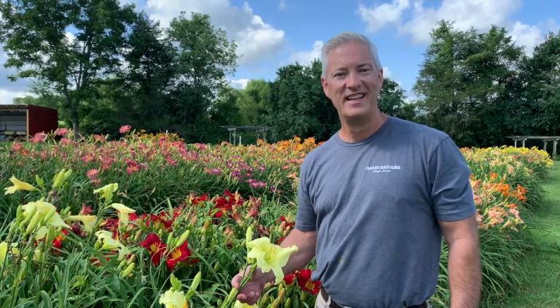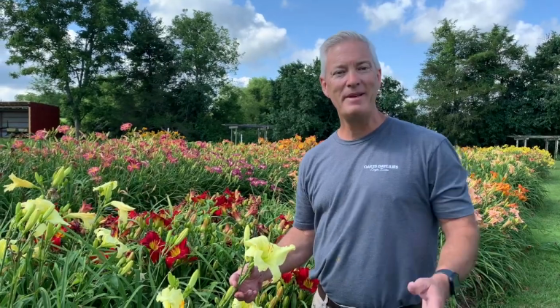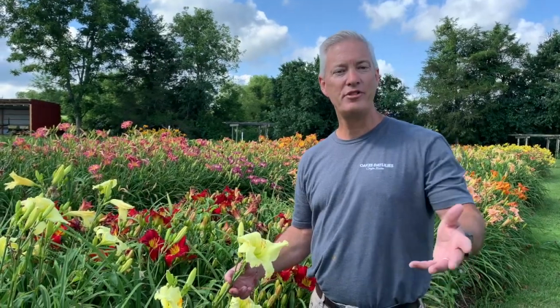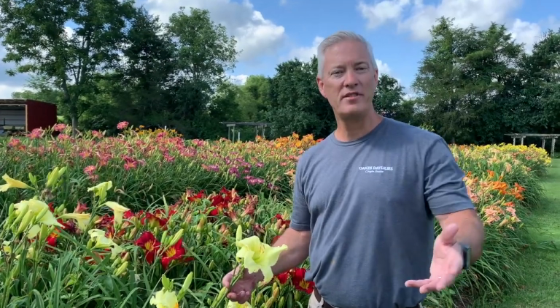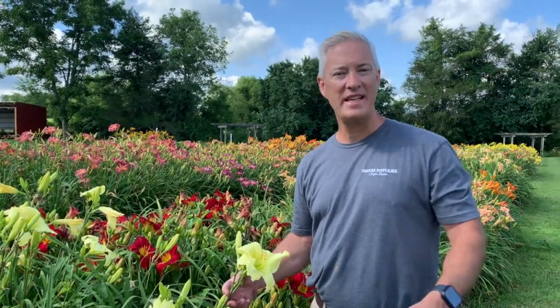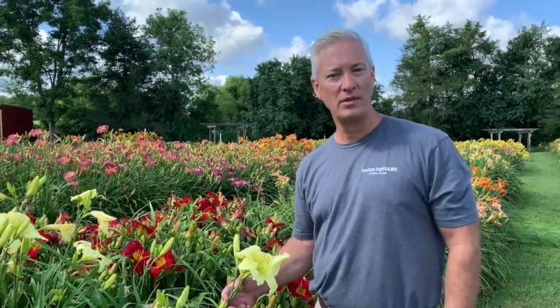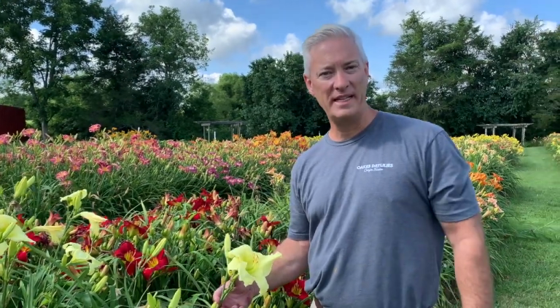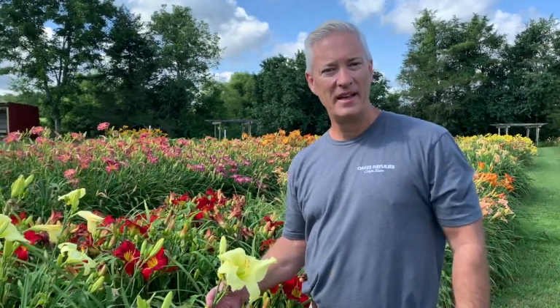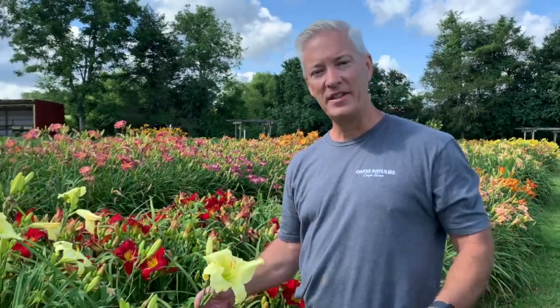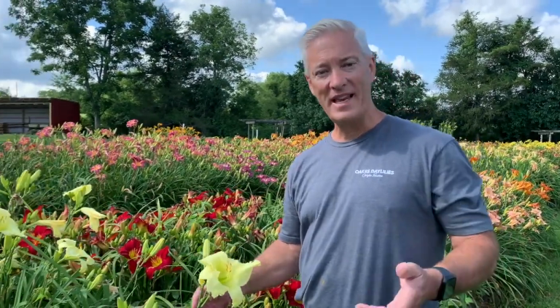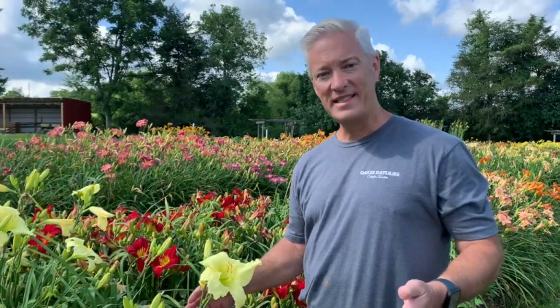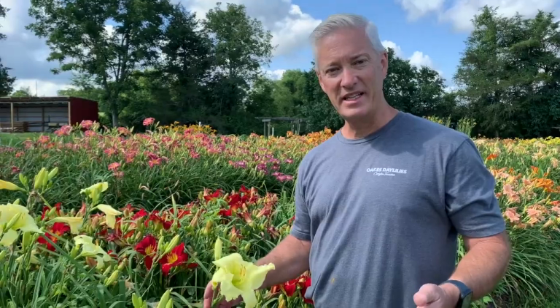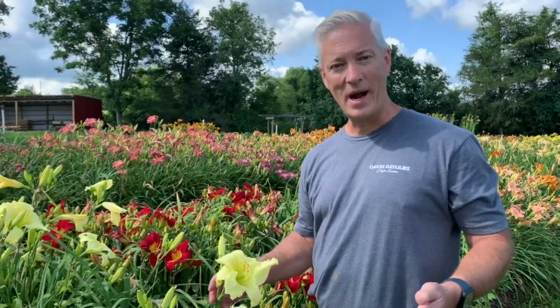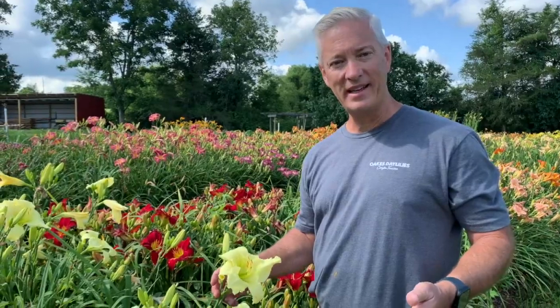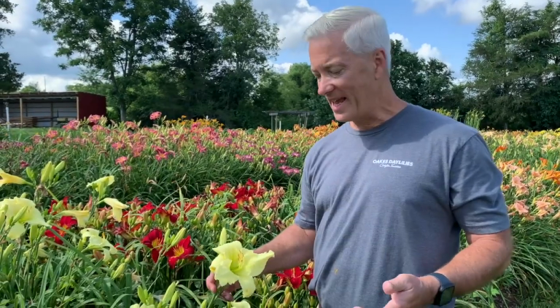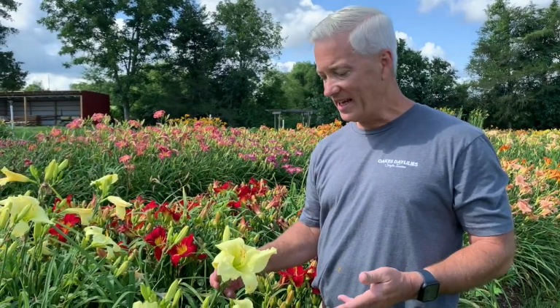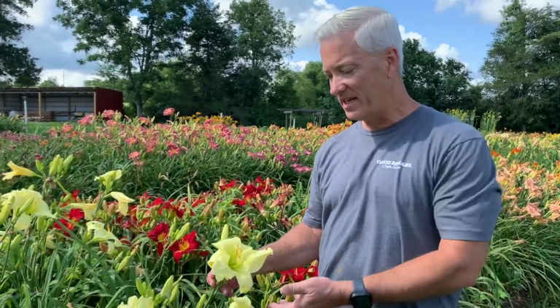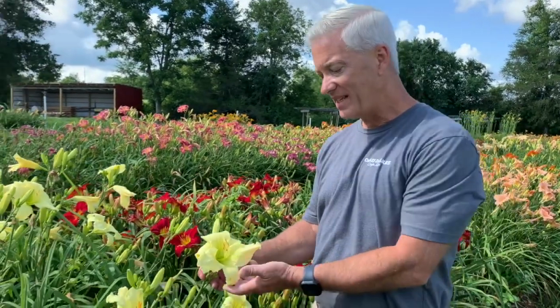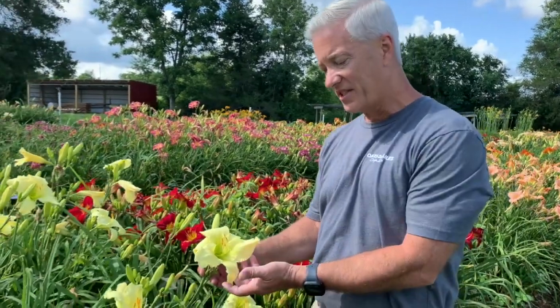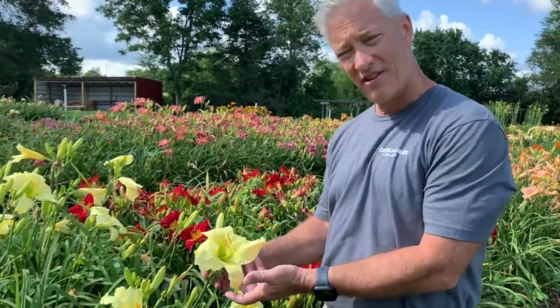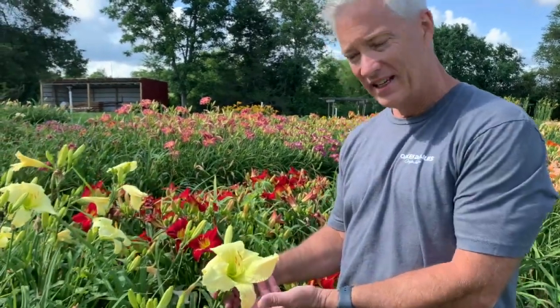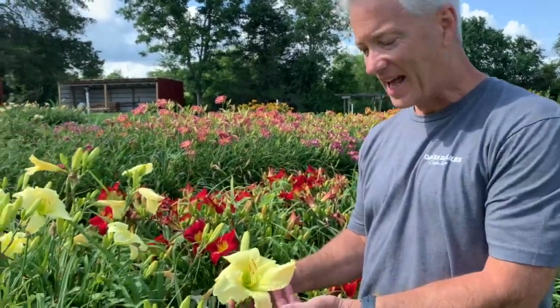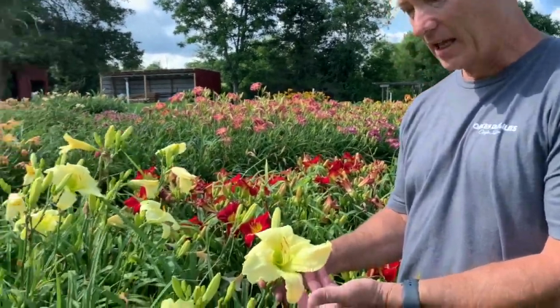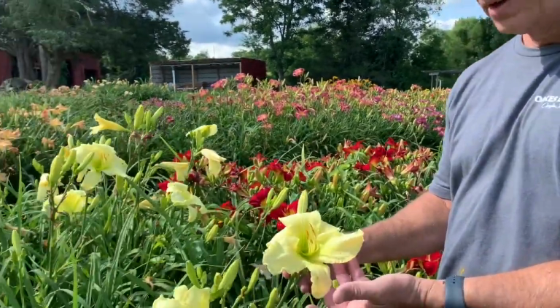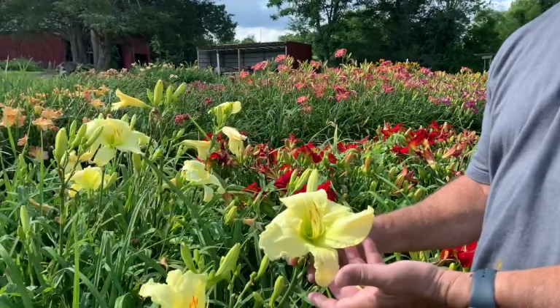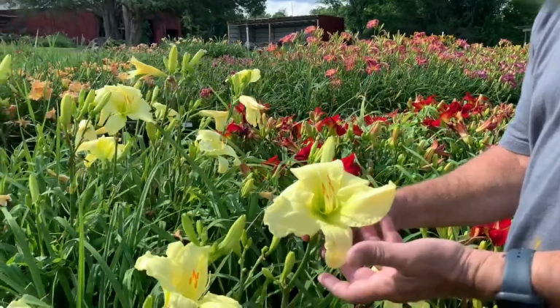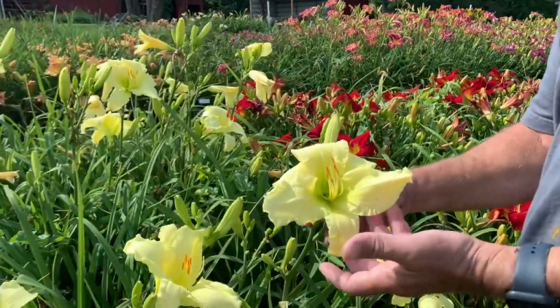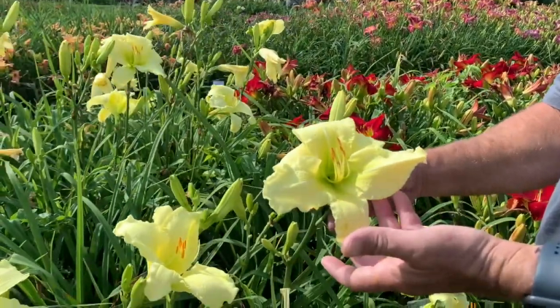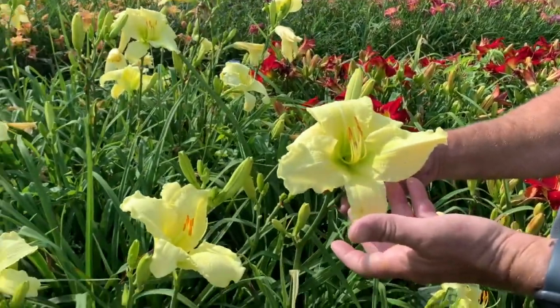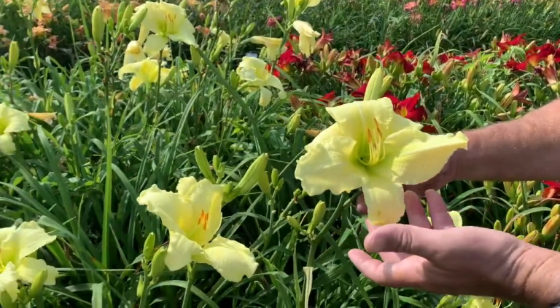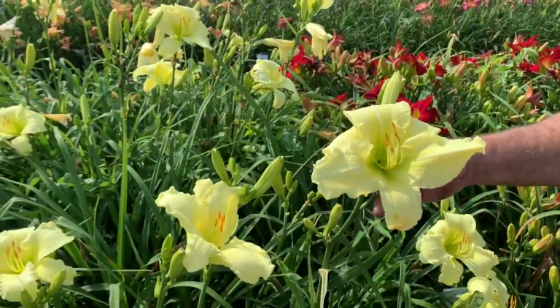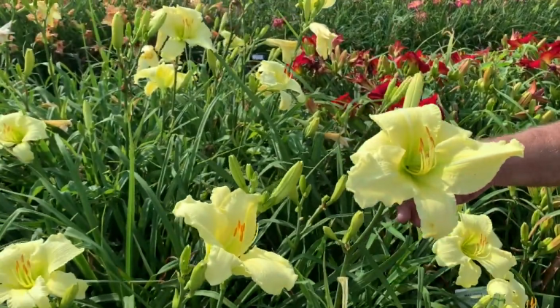Let me introduce you to the variety So Lovely. This variety is listed as a near white, and it is, but it's really kind of a soft light yellow. So just don't plant it up against your white house expecting it to look white.